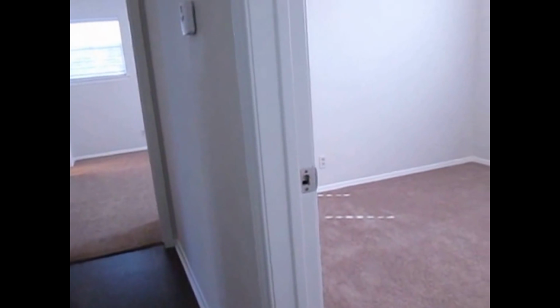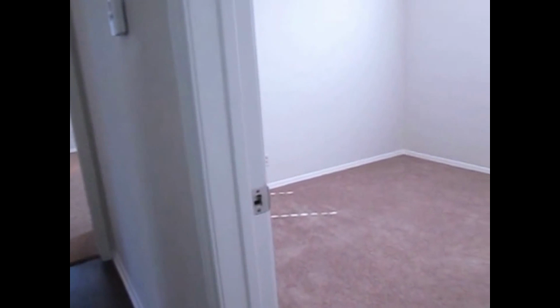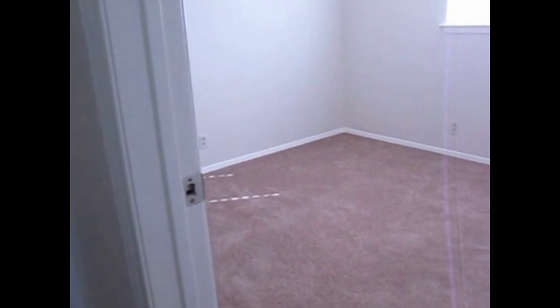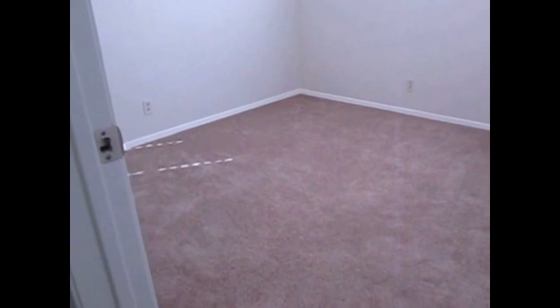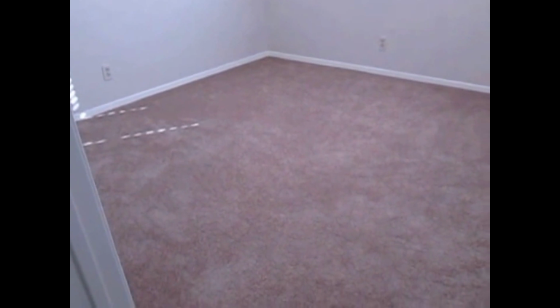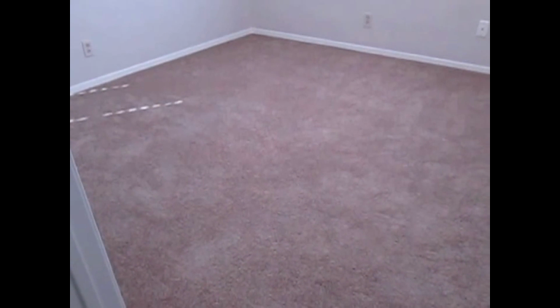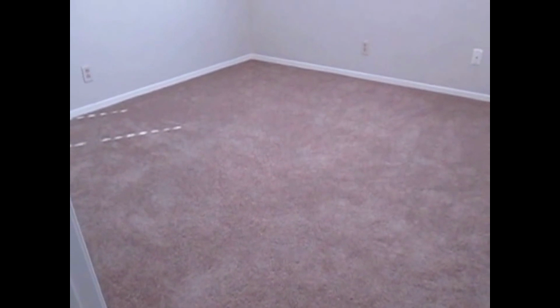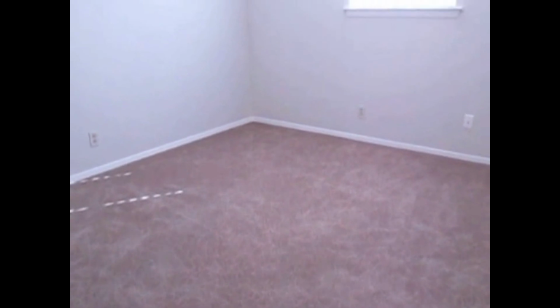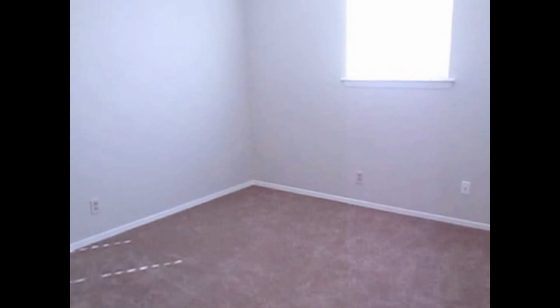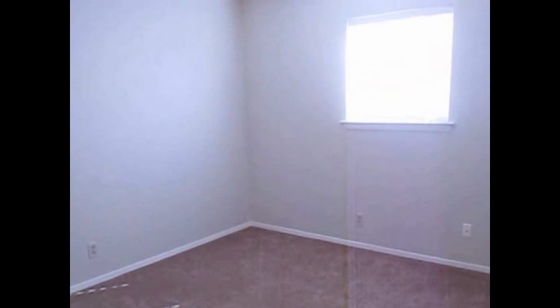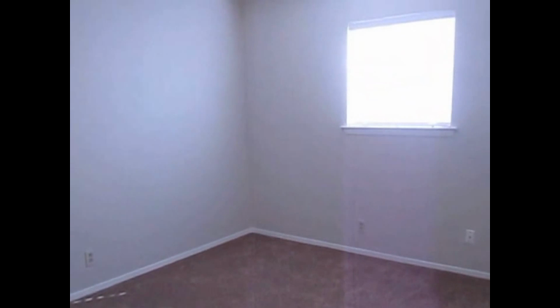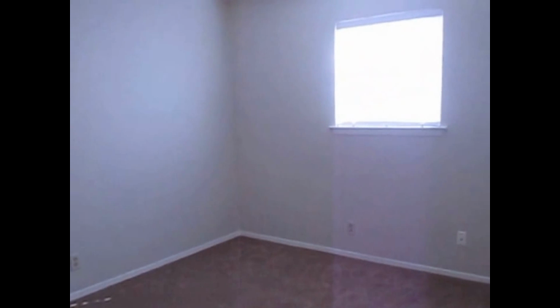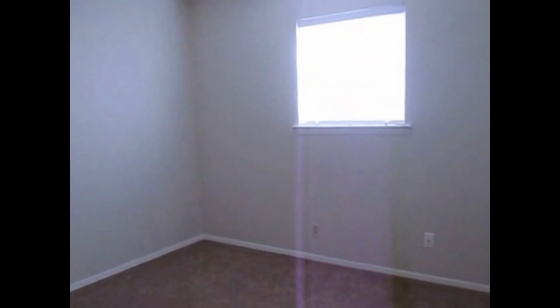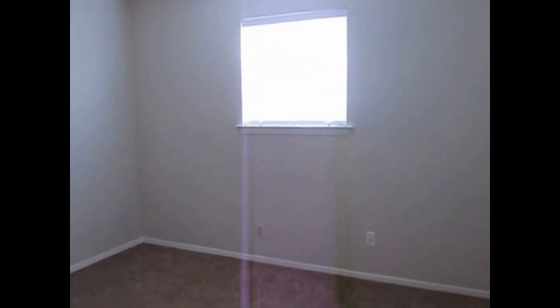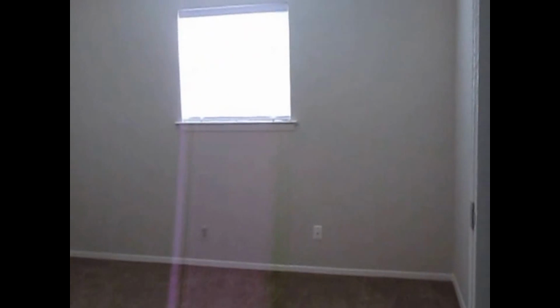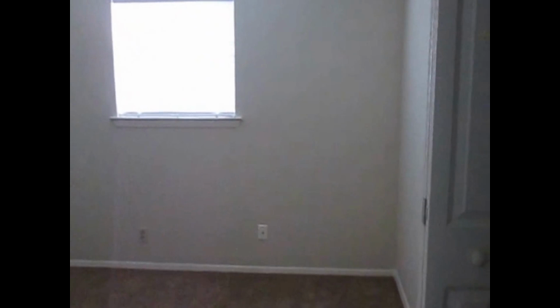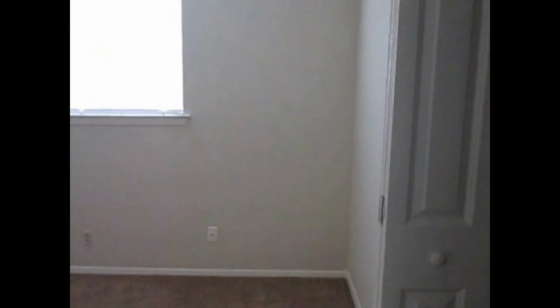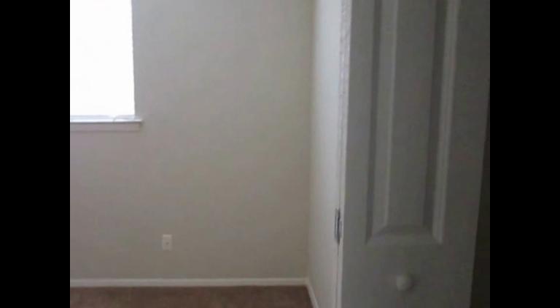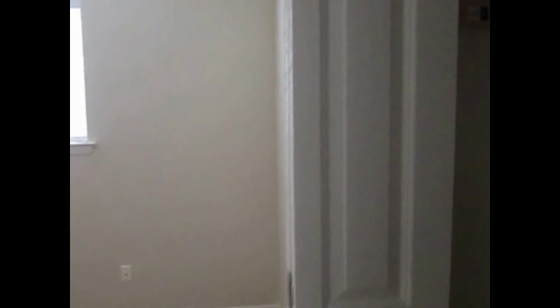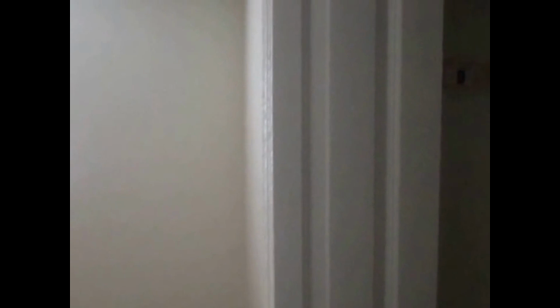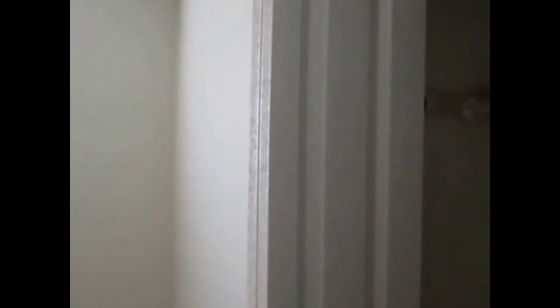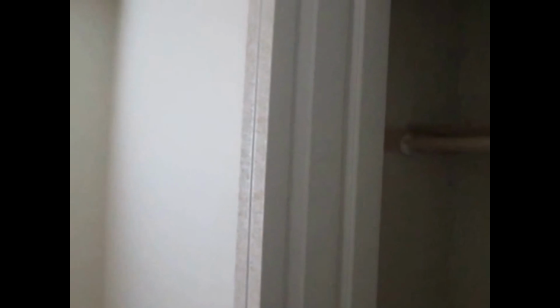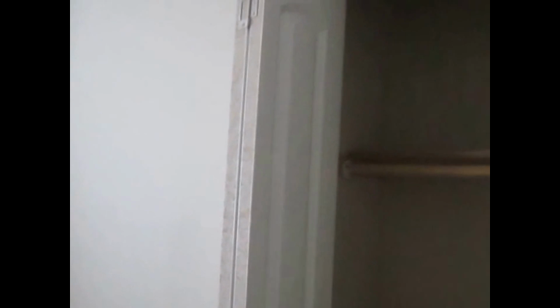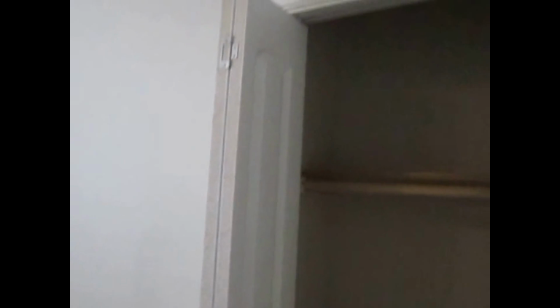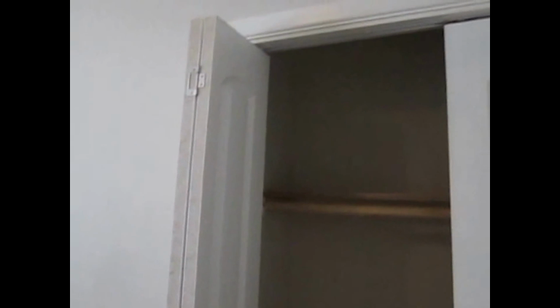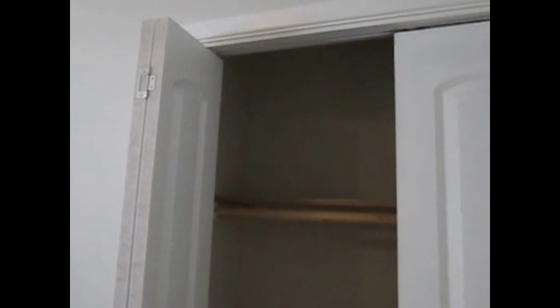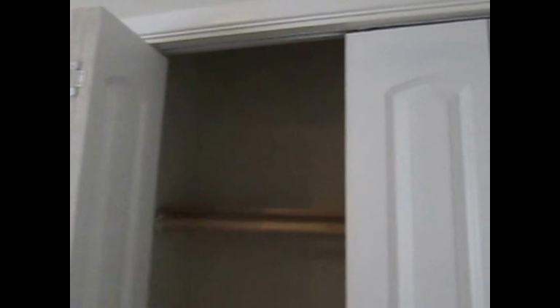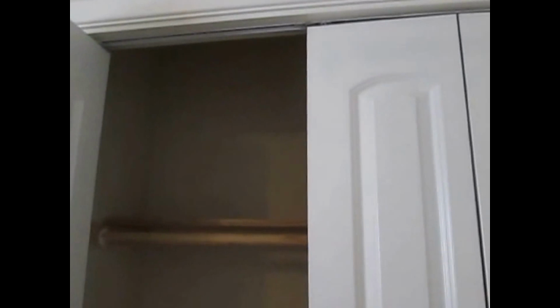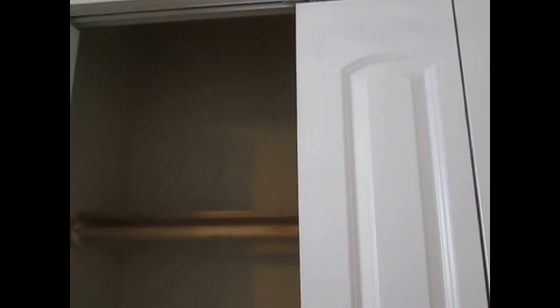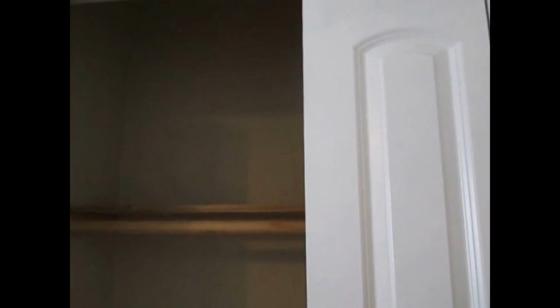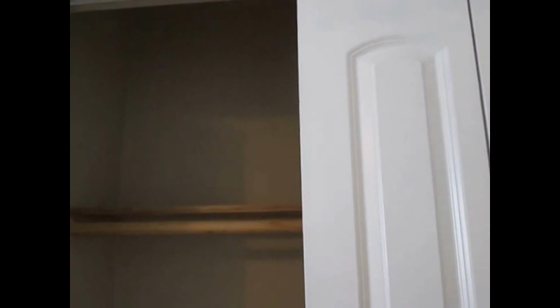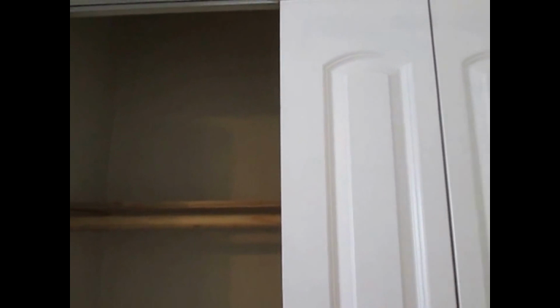Bedroom number two is in the middle of the home. We do have one single window facing the side of the home, and a bifold door closet with a single hanging rod and storage up above.